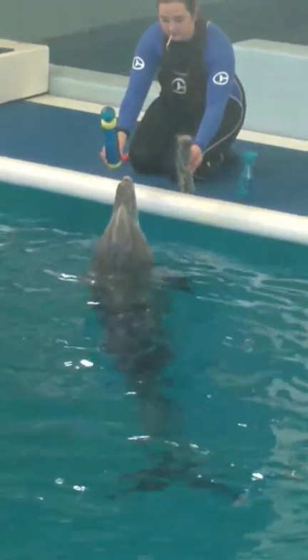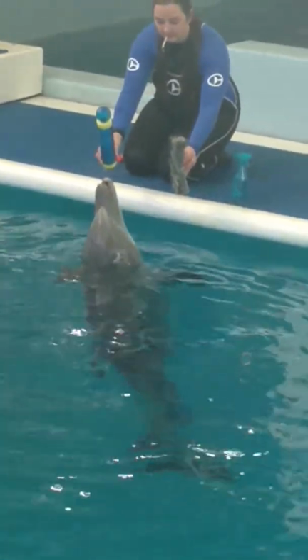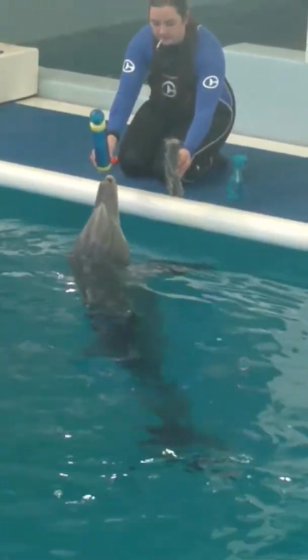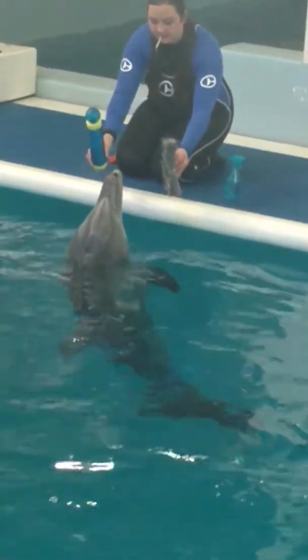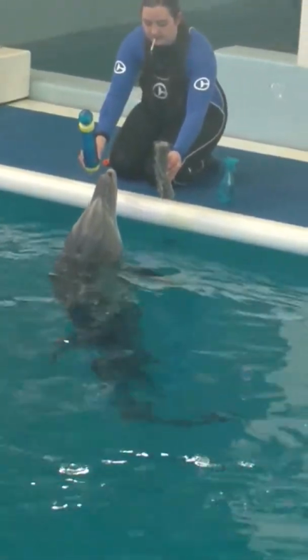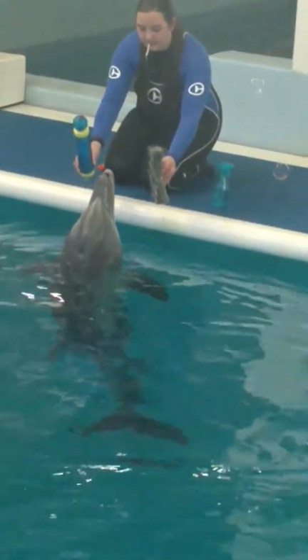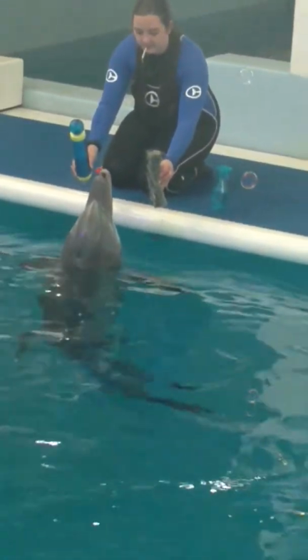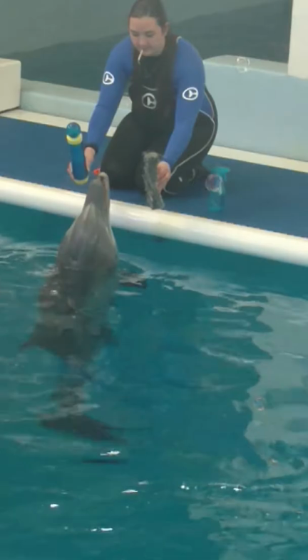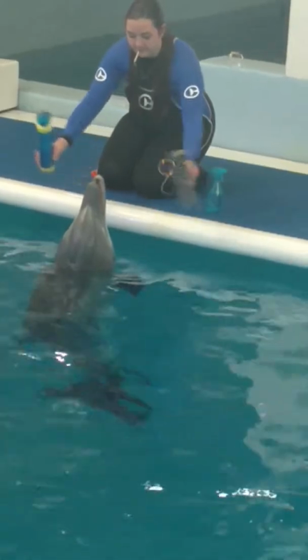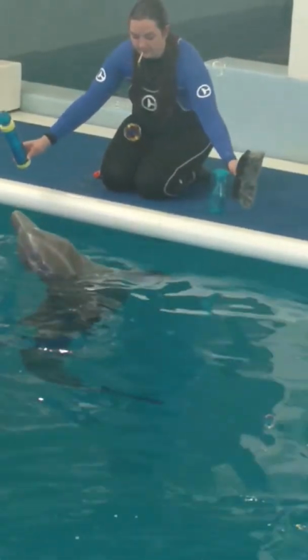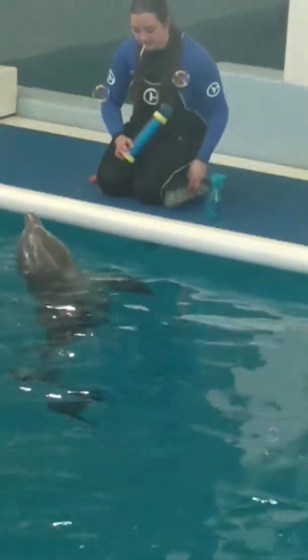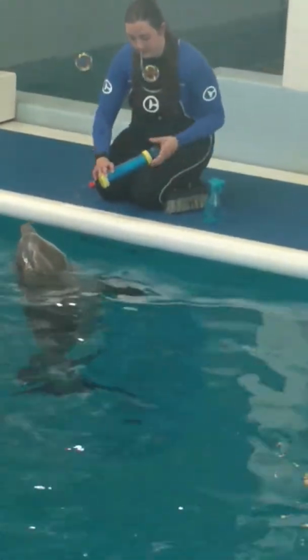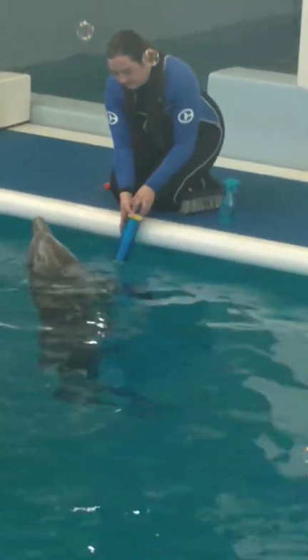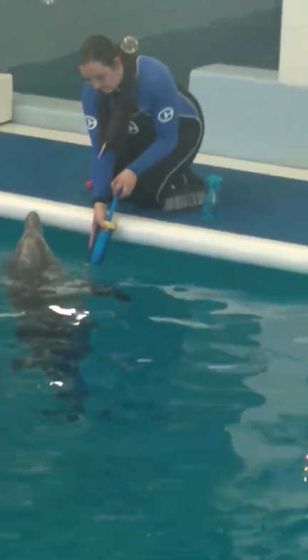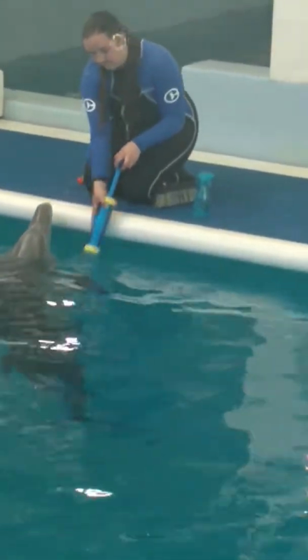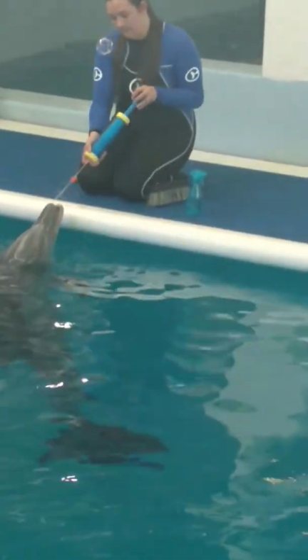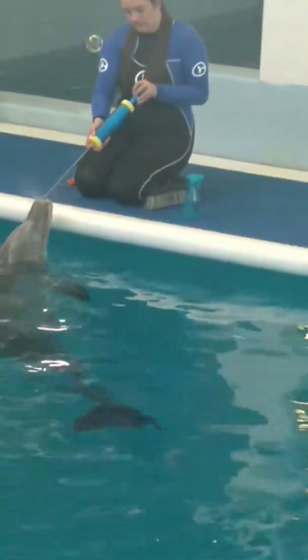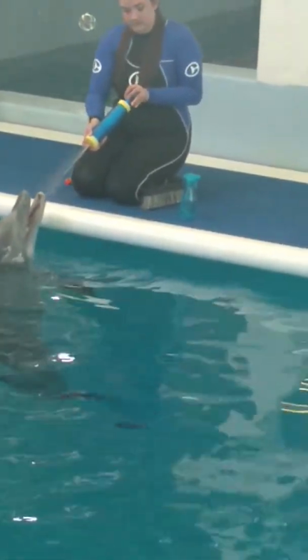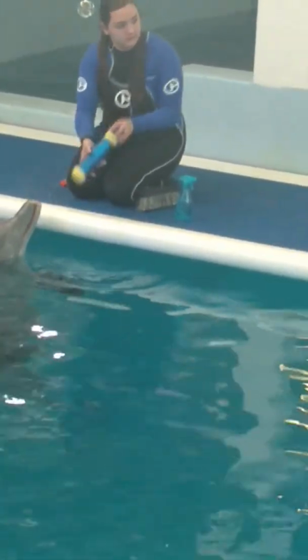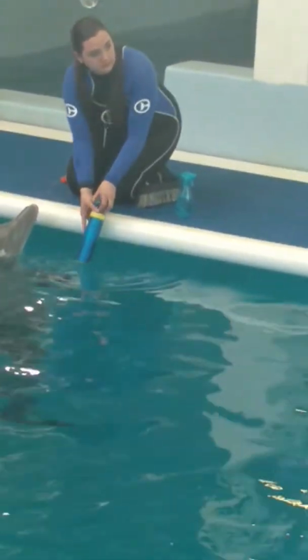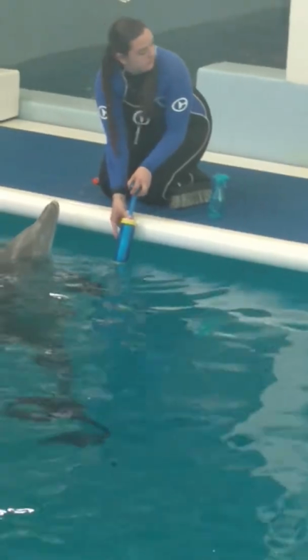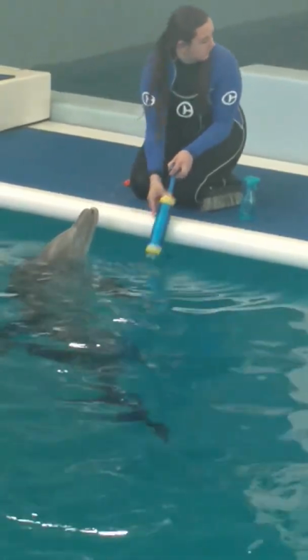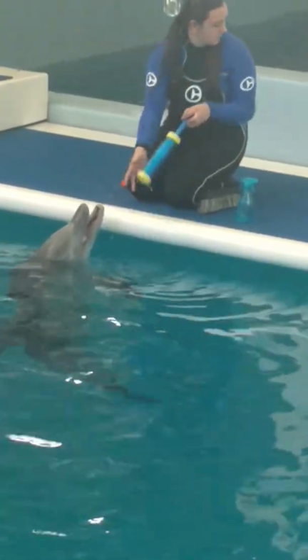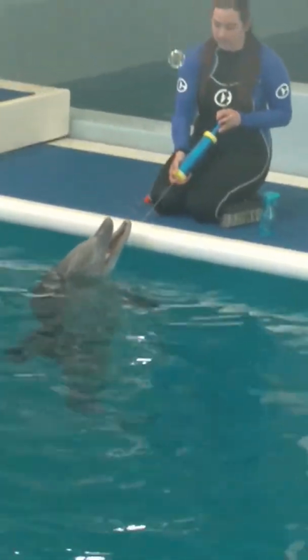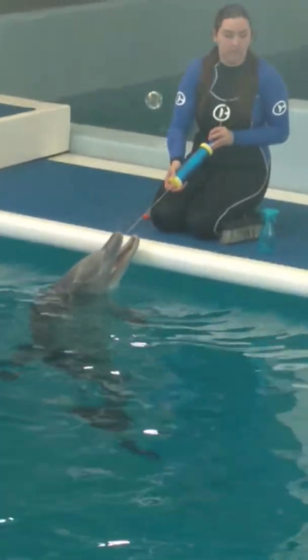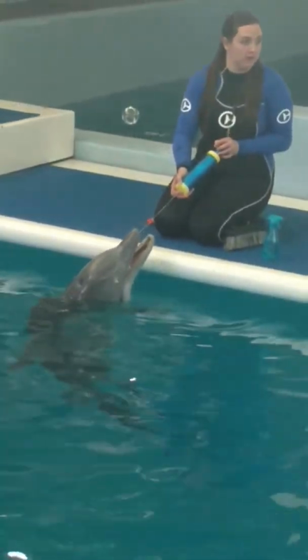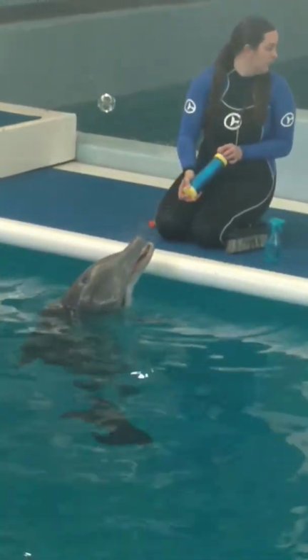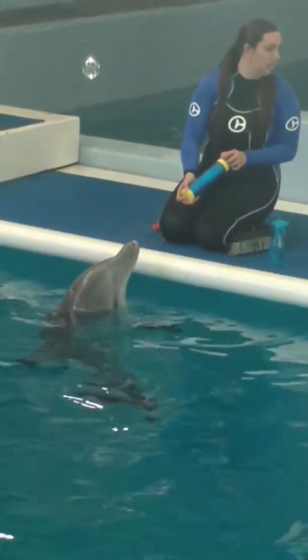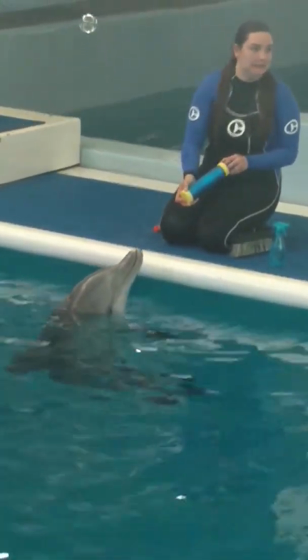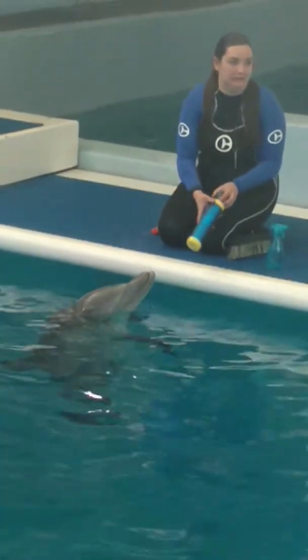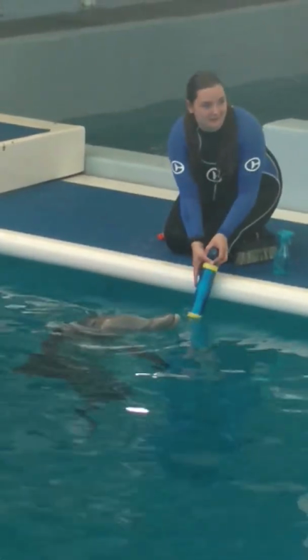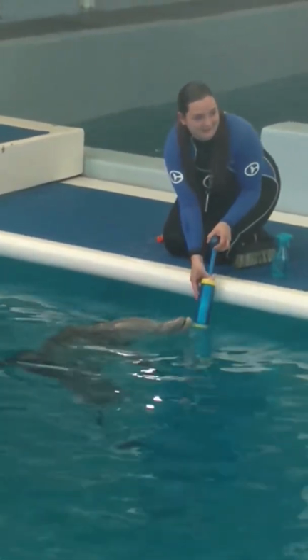Such as what our trainer has got on the platform here. She has a squirt gun, and she has a spray ball, and a brush. These things can be used as reinforcement. She's actually doing a behavior session with Hope, and Hope can choose which toy she would like to play with.